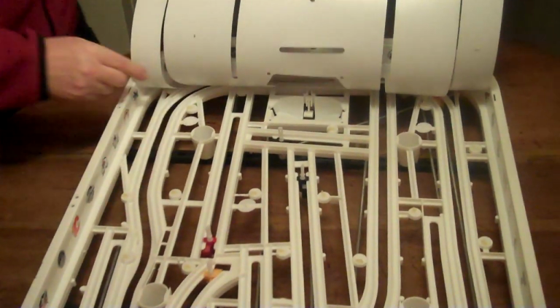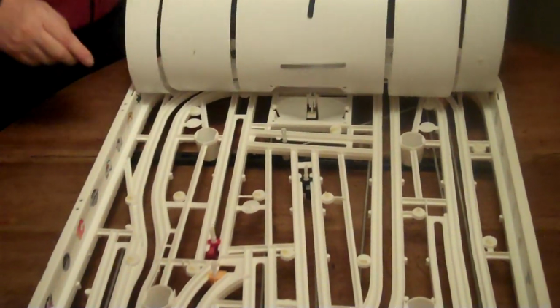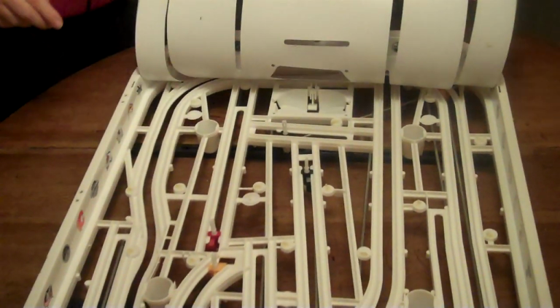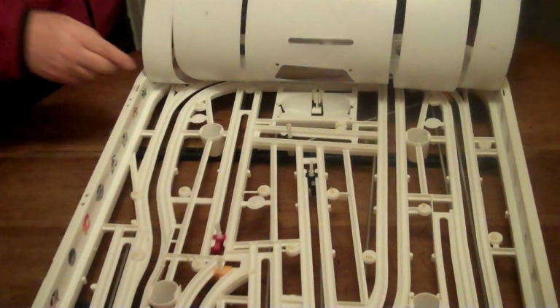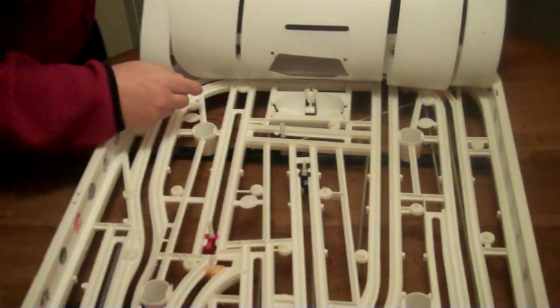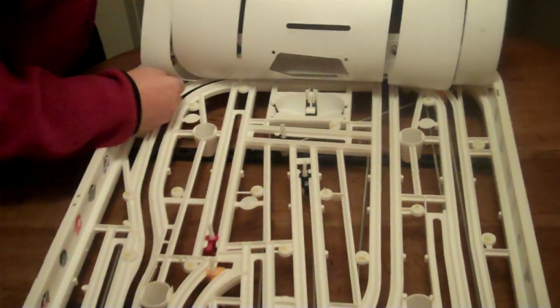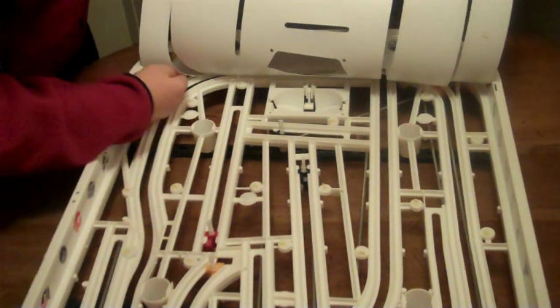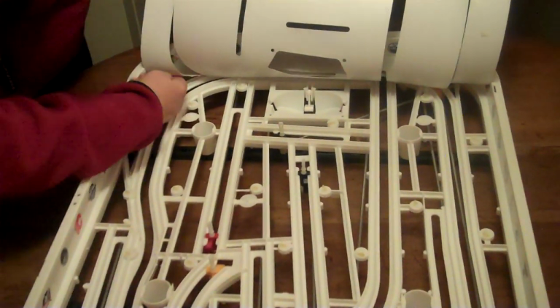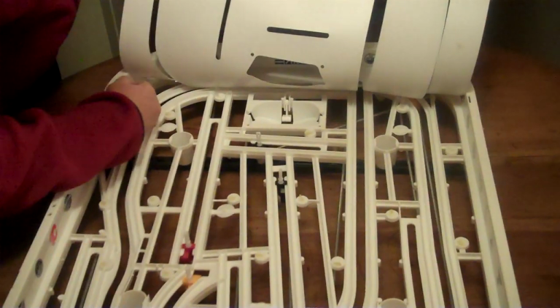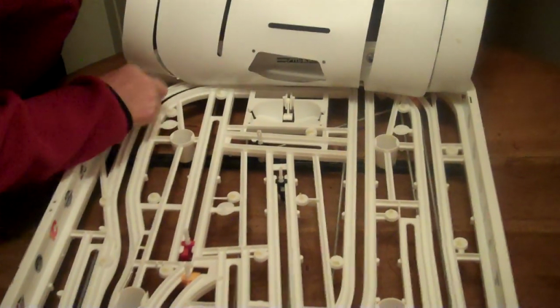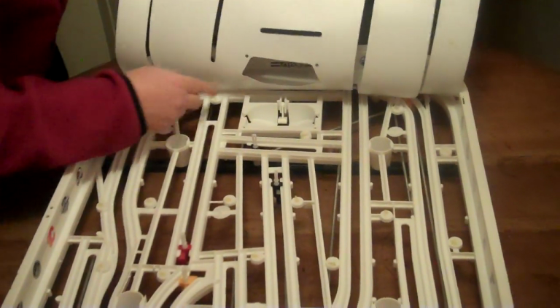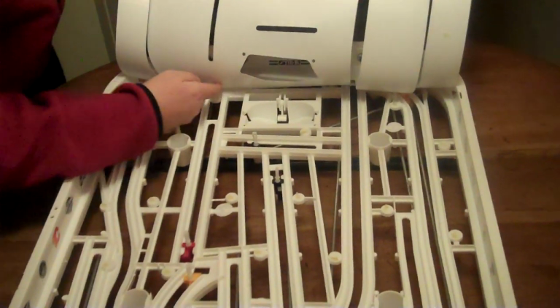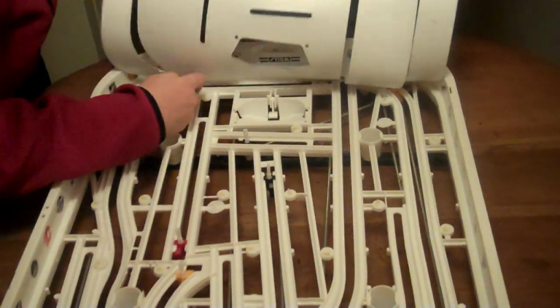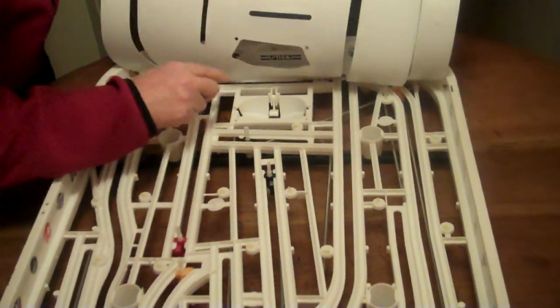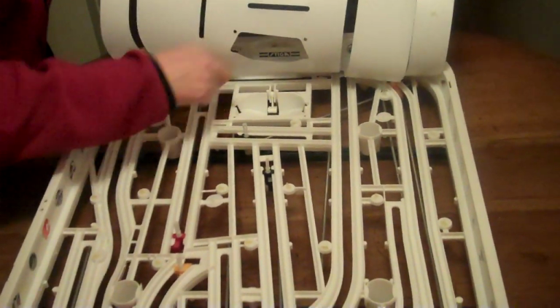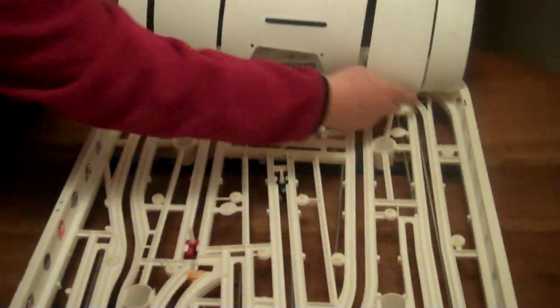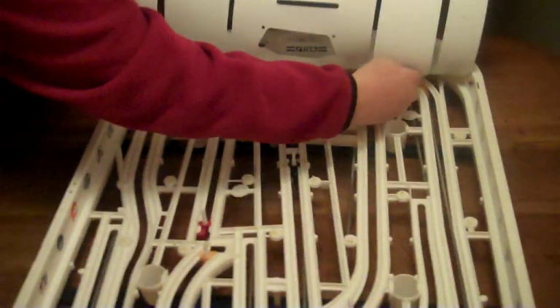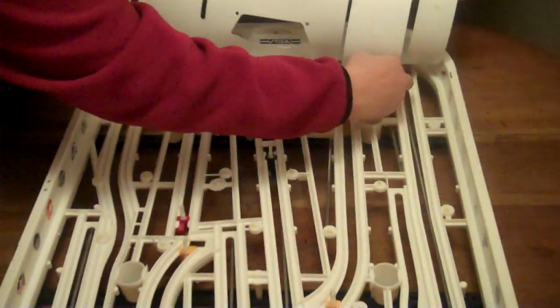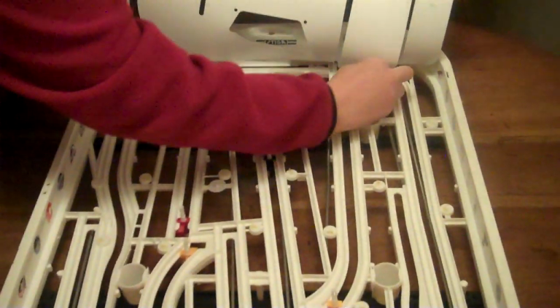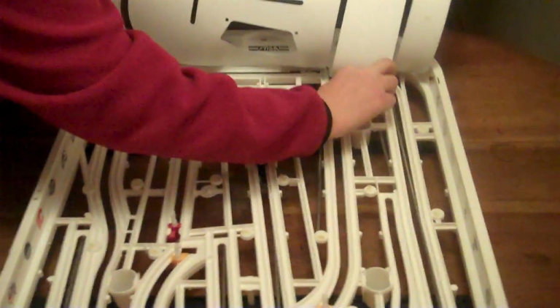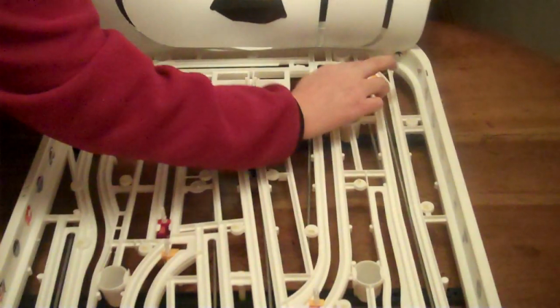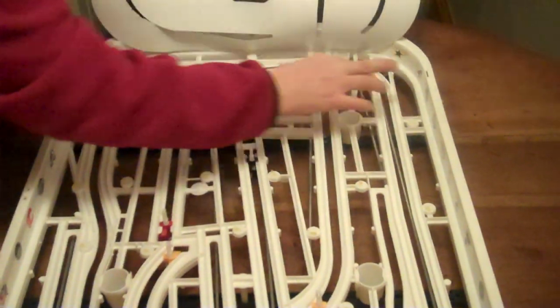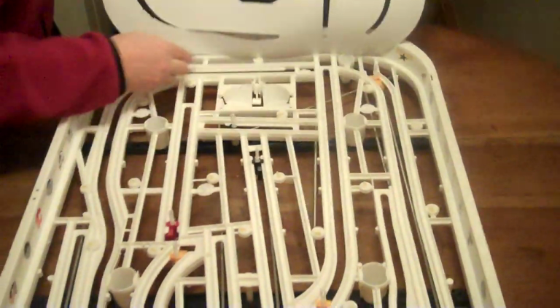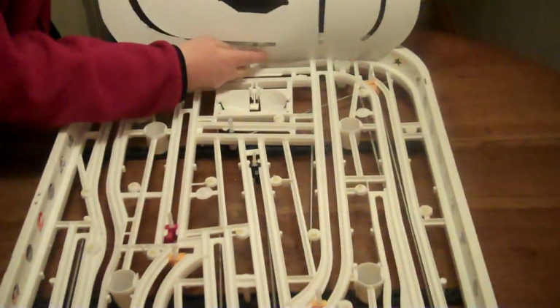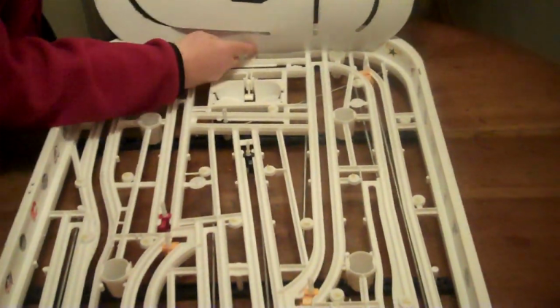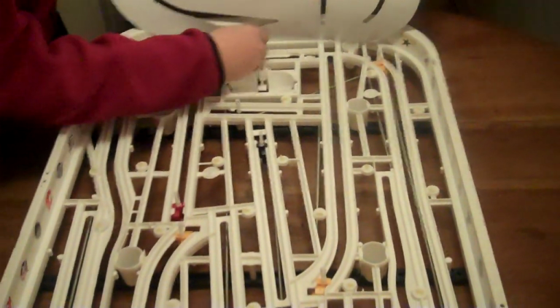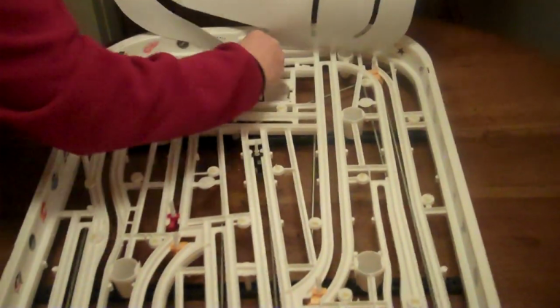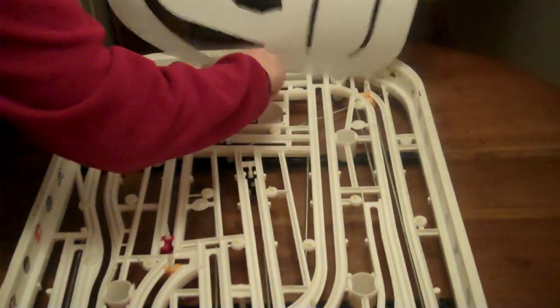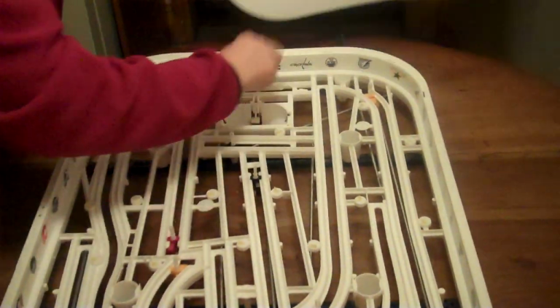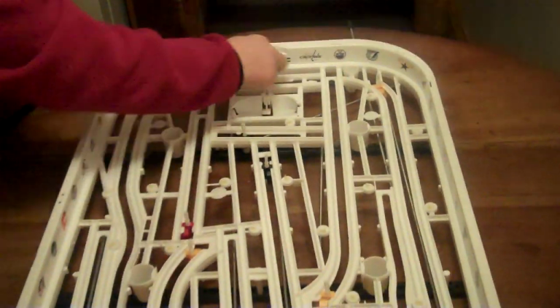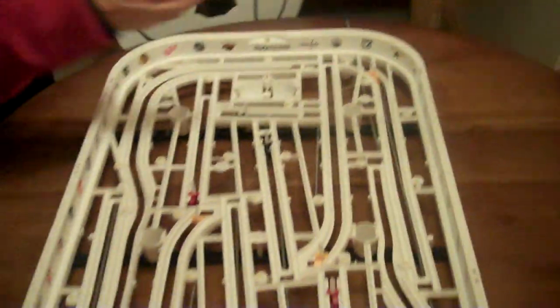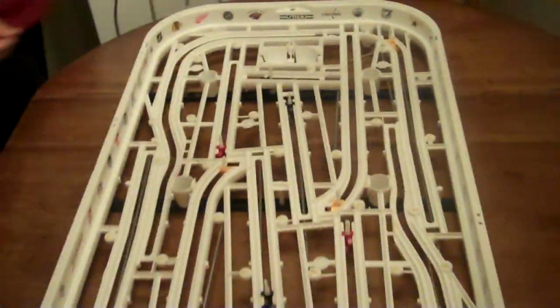It seems like when the game is colder — if it's been out in your garage or something — it's easier because the glue is harder, and it can come off the sheet much more easily. So here we are at the end, and we've got the last one. The sheet is removed.